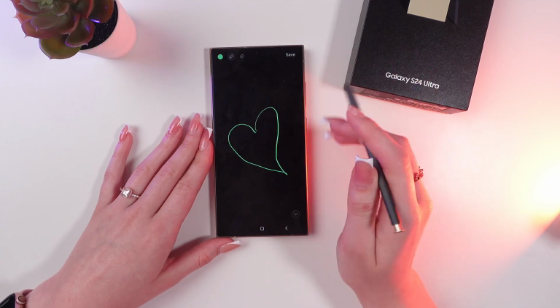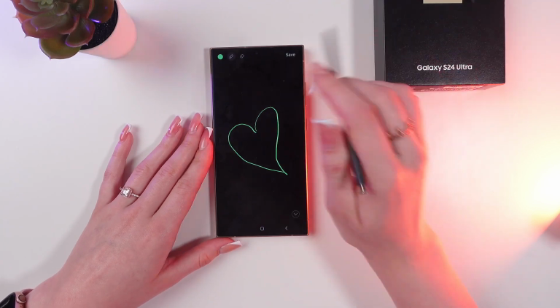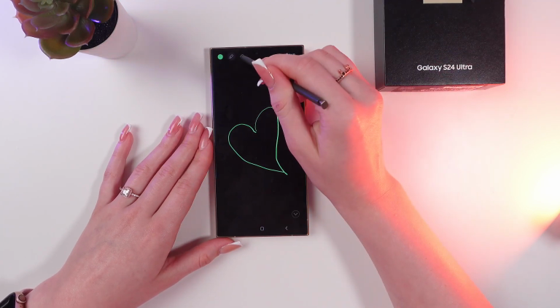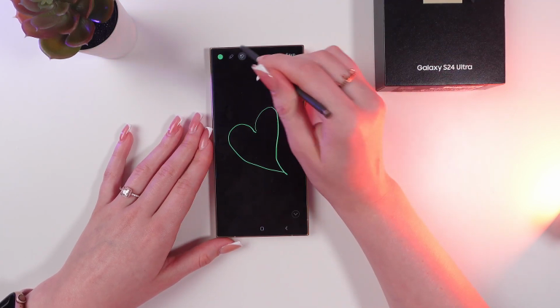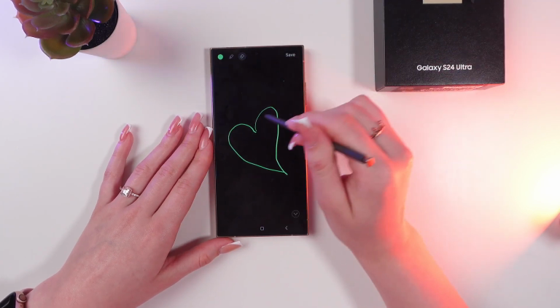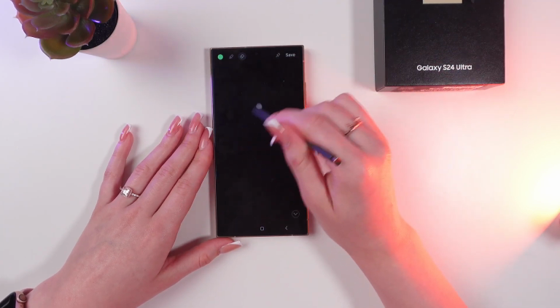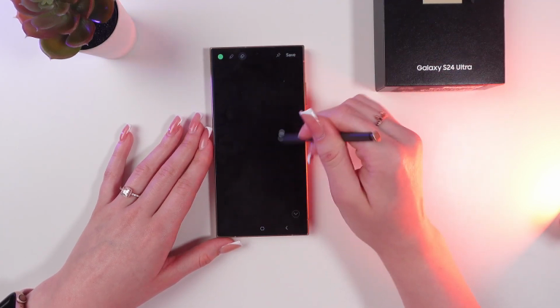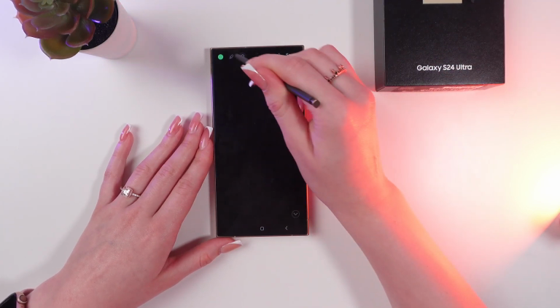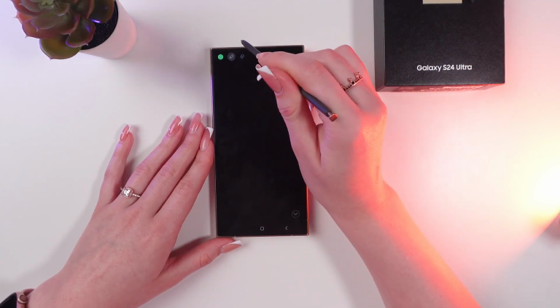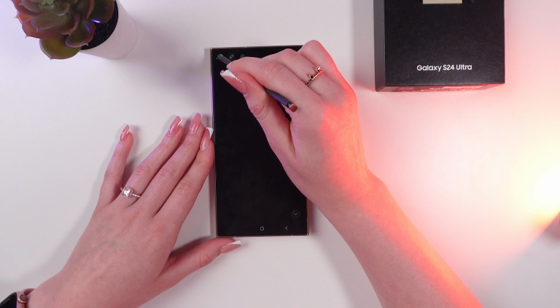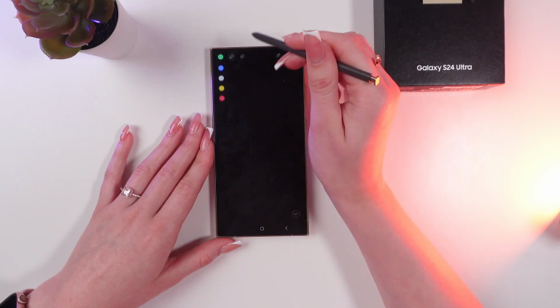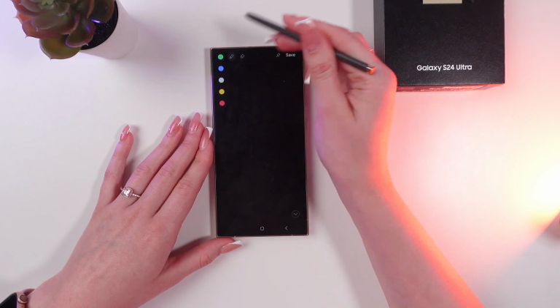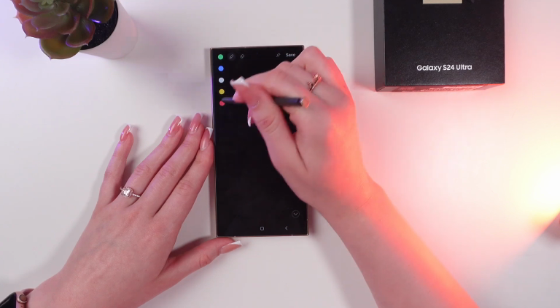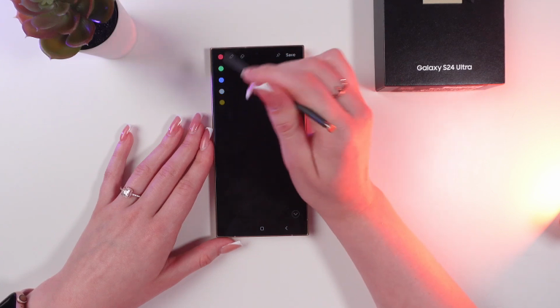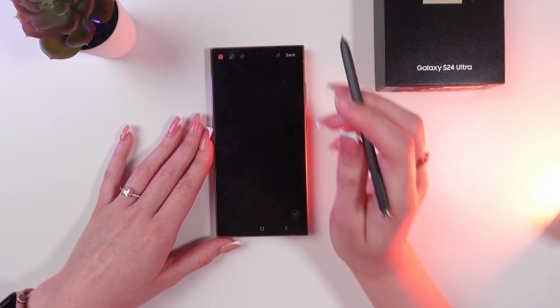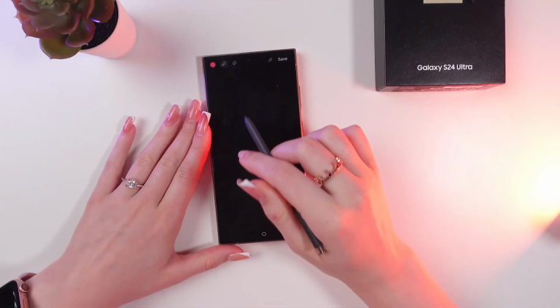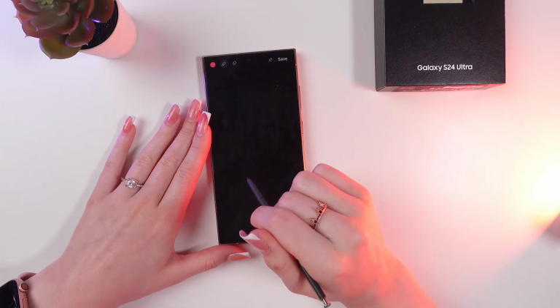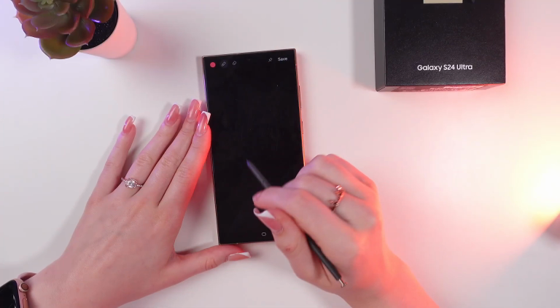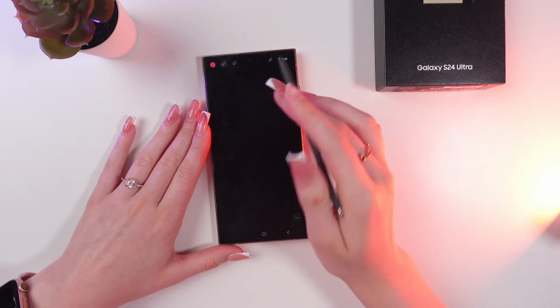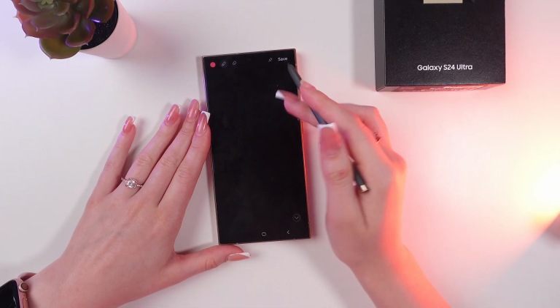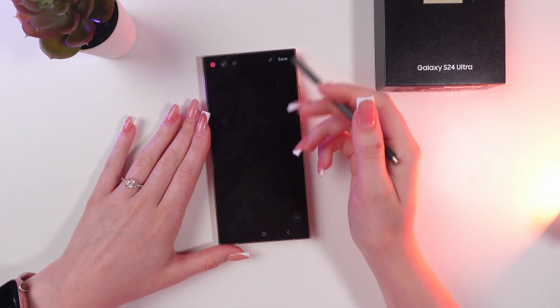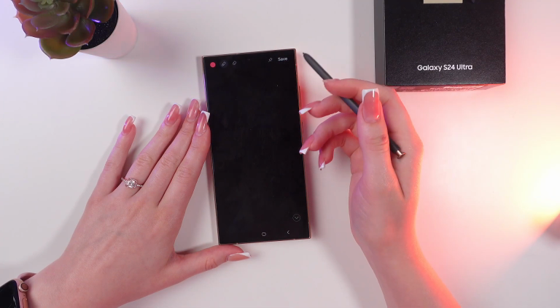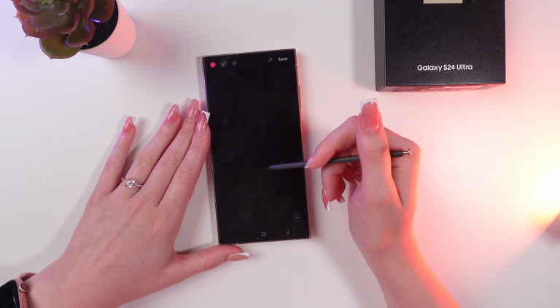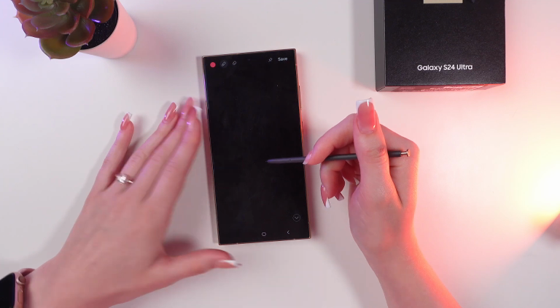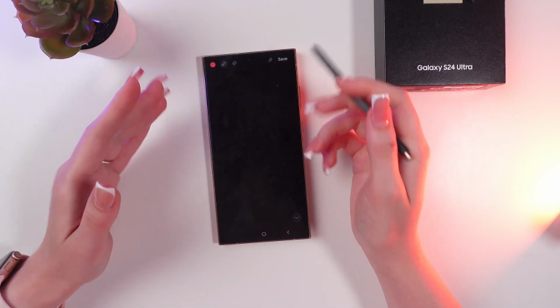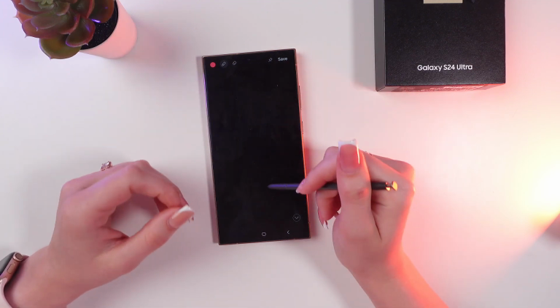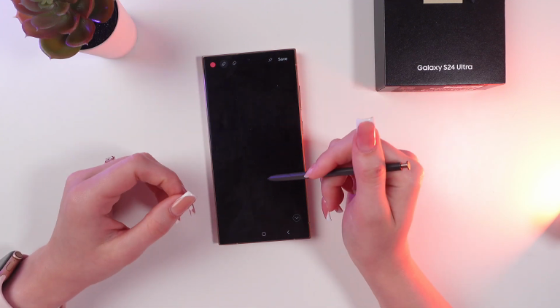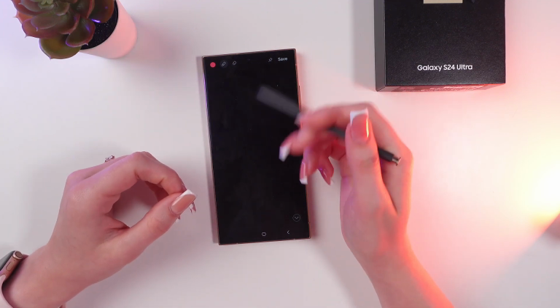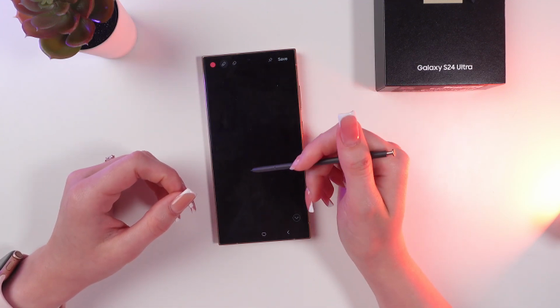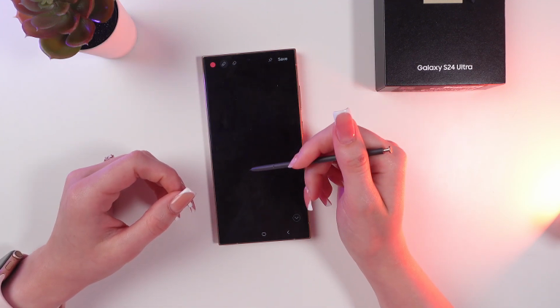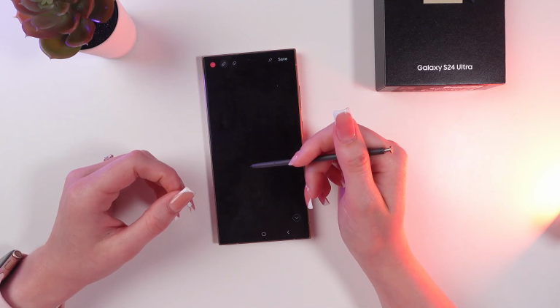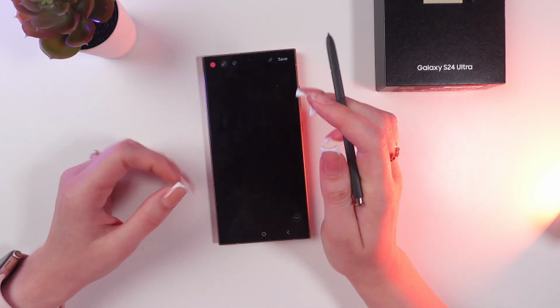You can click on this eraser to remove the picture, and you can also change the color of the pen. This feature is also very handy for those who want to look at their grocery list, for example.